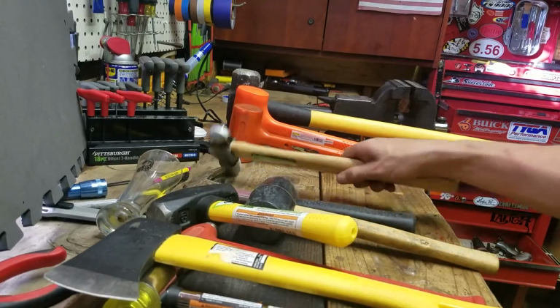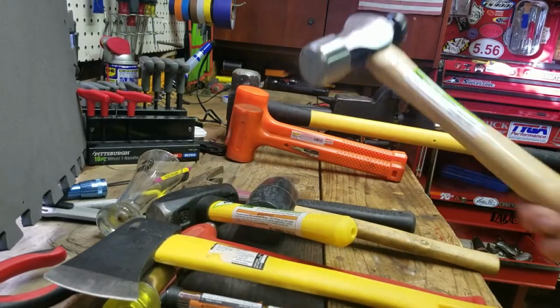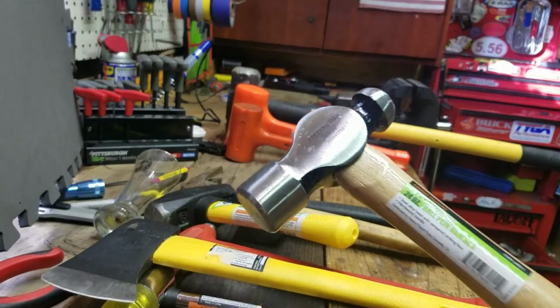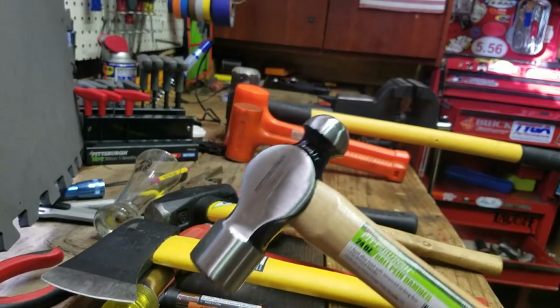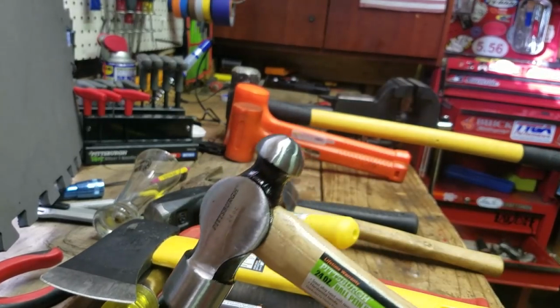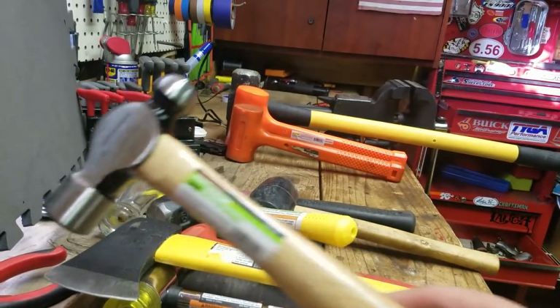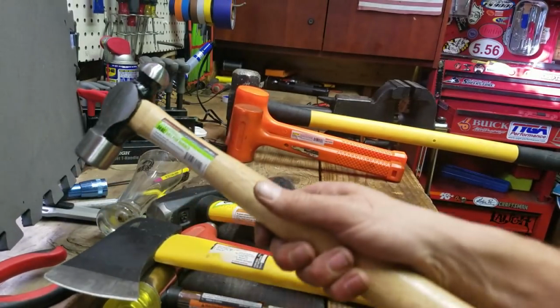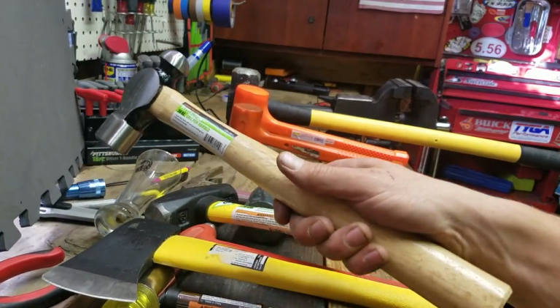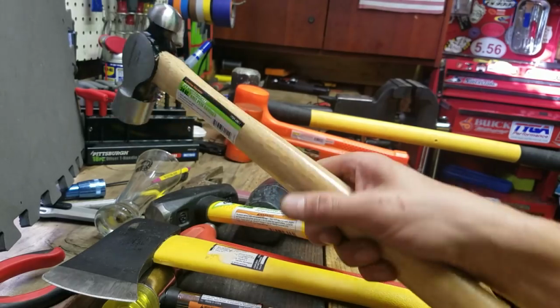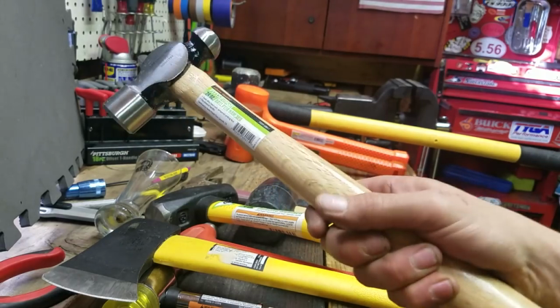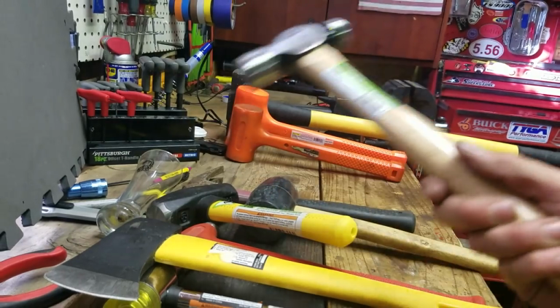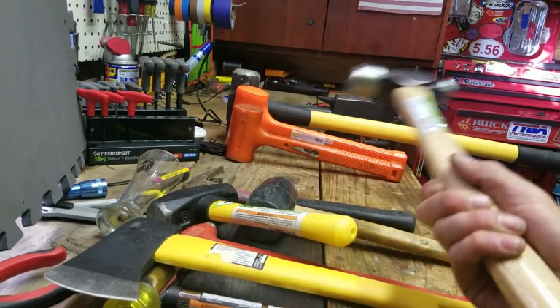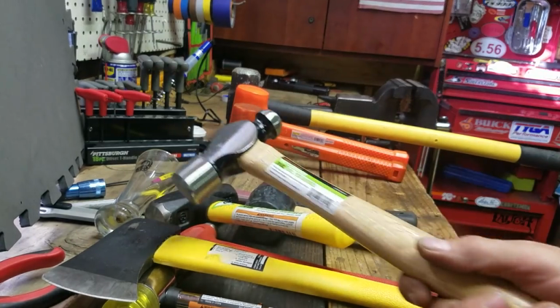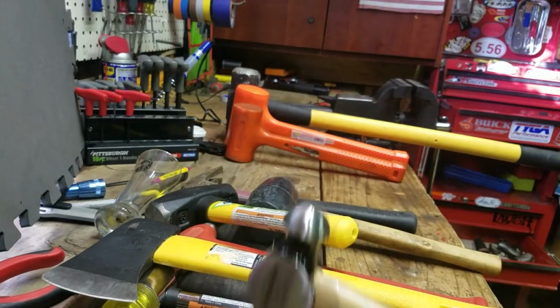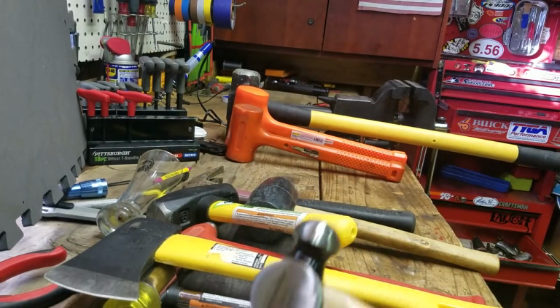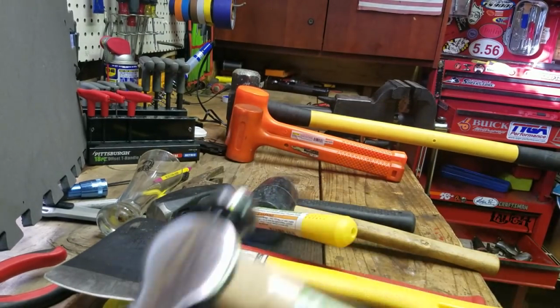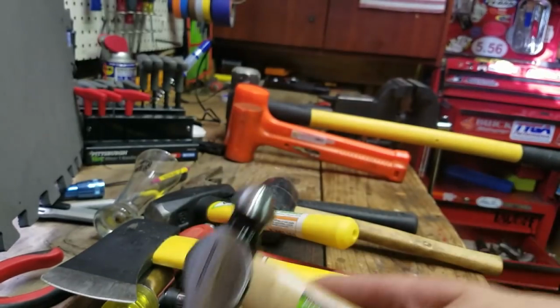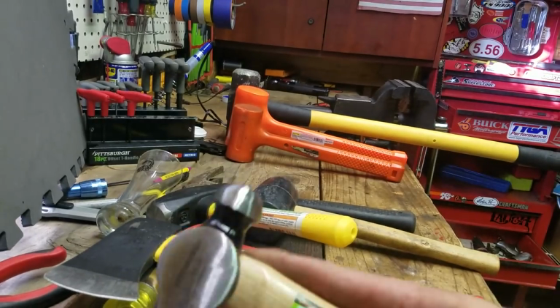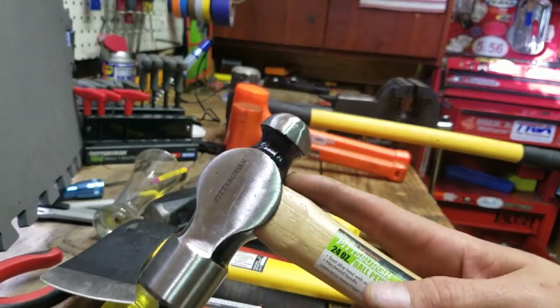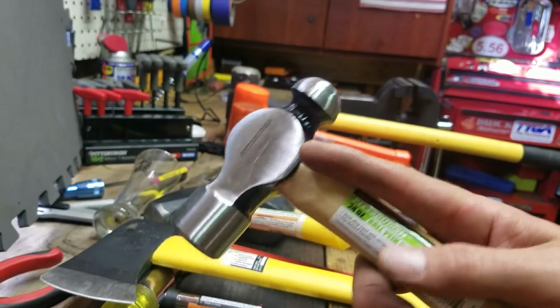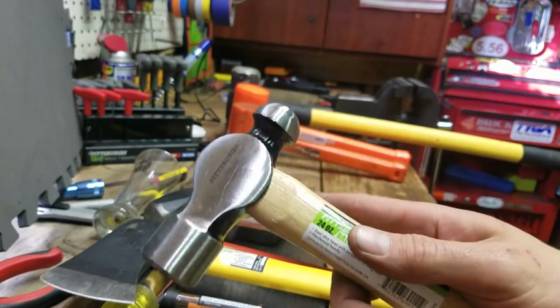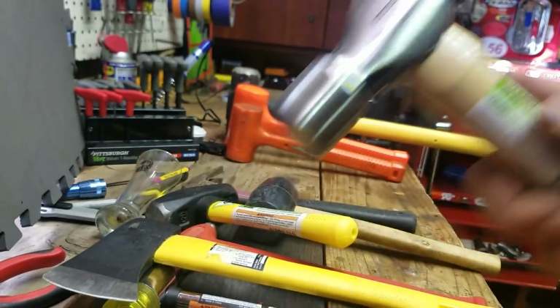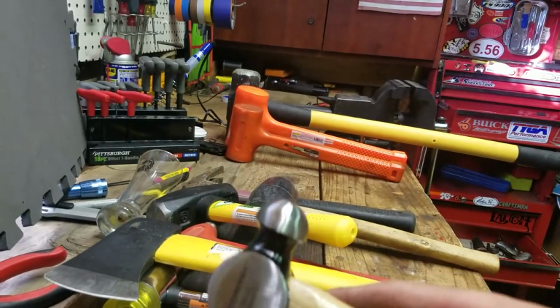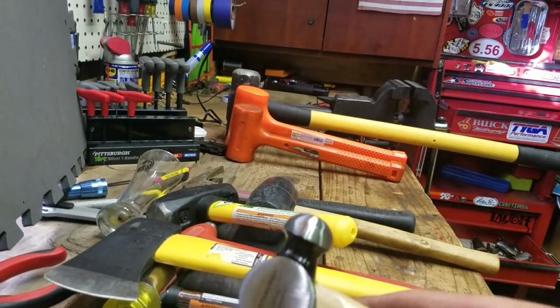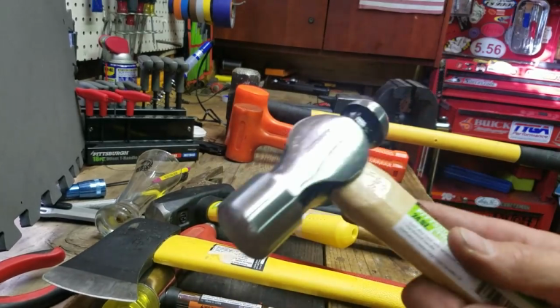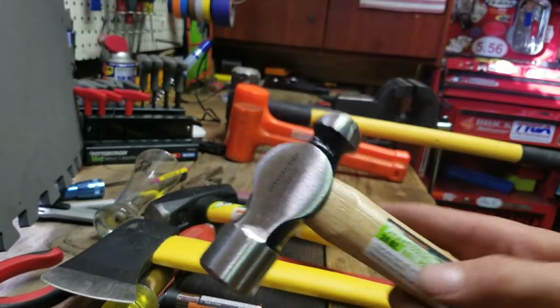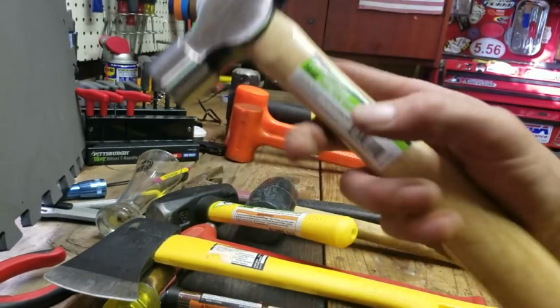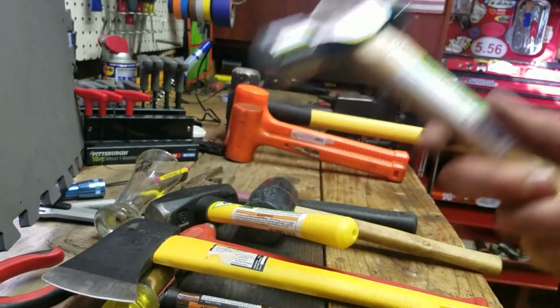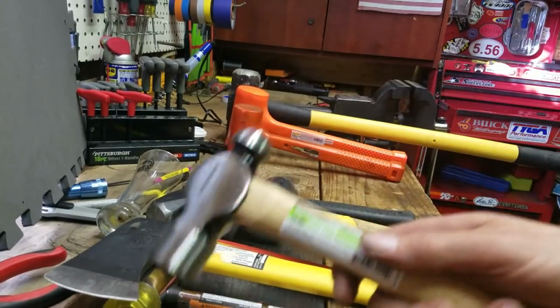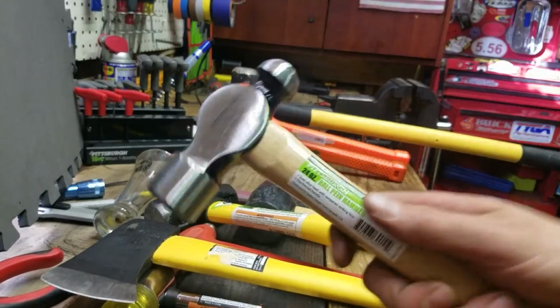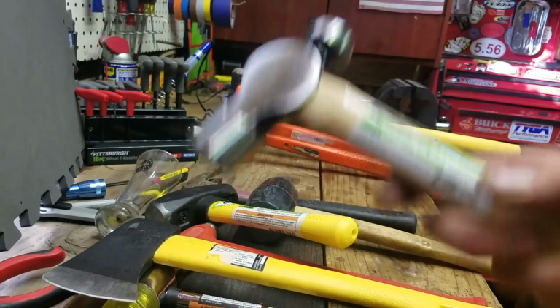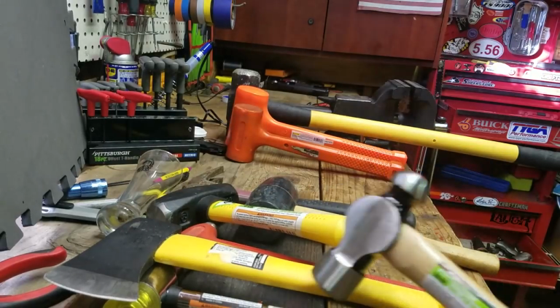This is just a big ball peen hammer. It has a nice light wooden handle, so when you're swinging this, all the weight of the tool is going into what you're hitting. It's 20 ounces, but you can really beat the hell out of something with this.